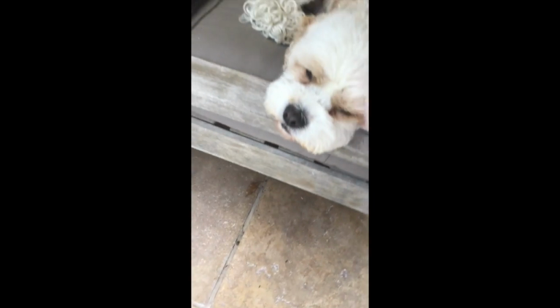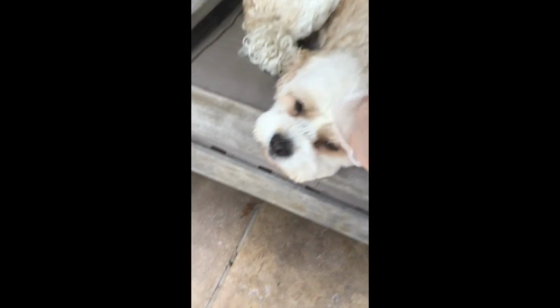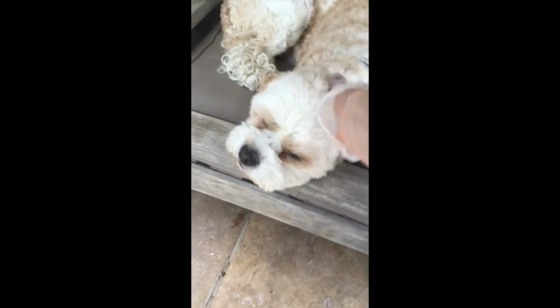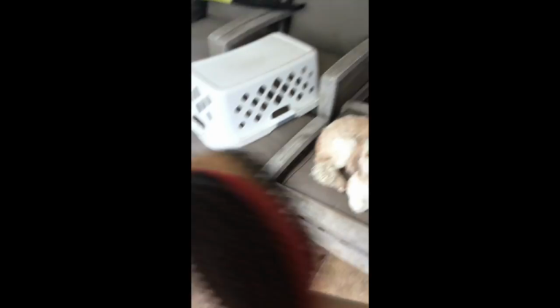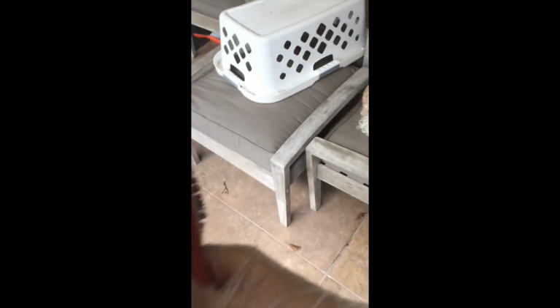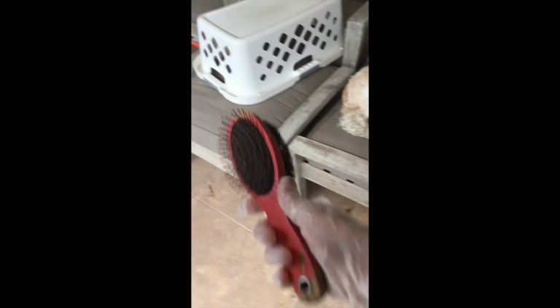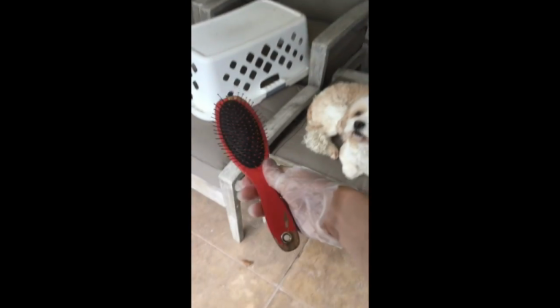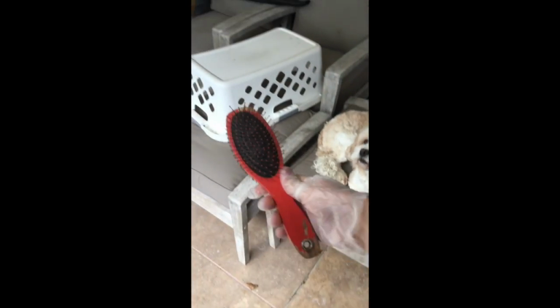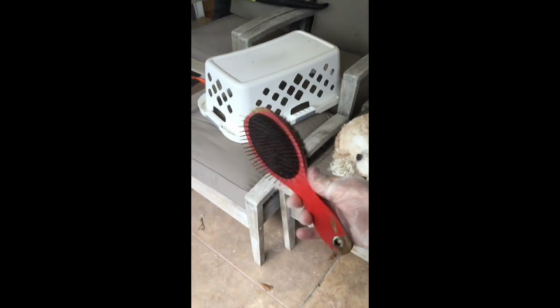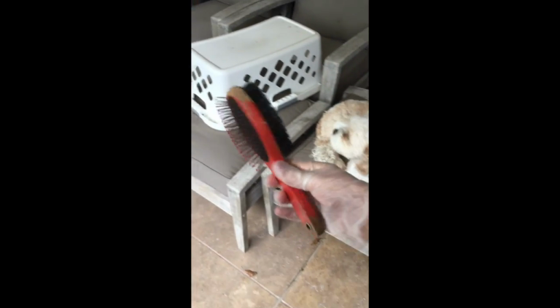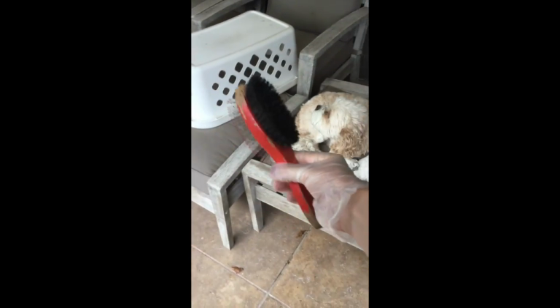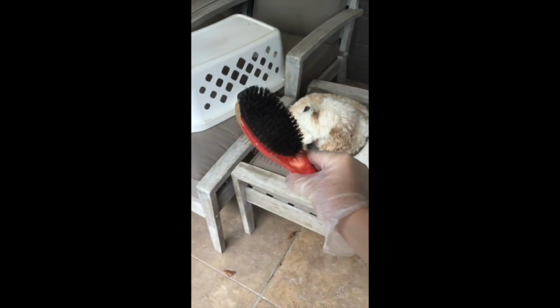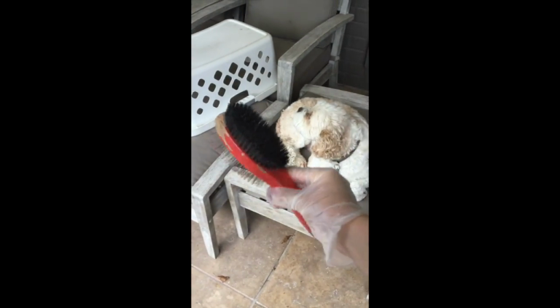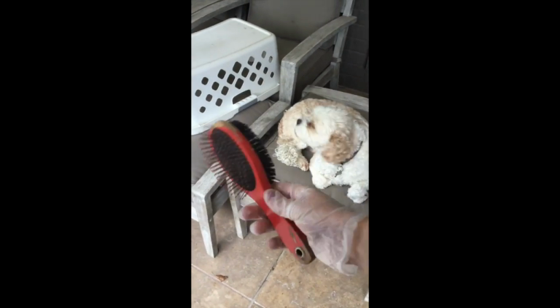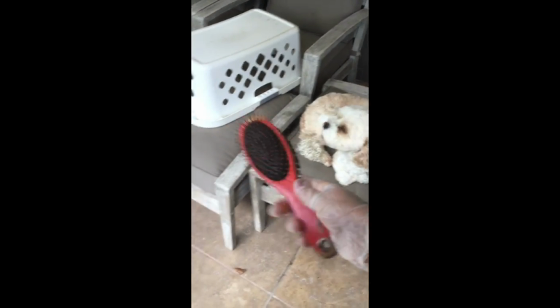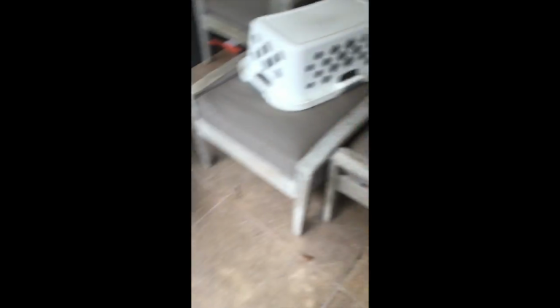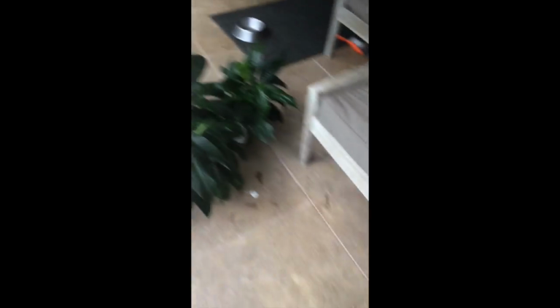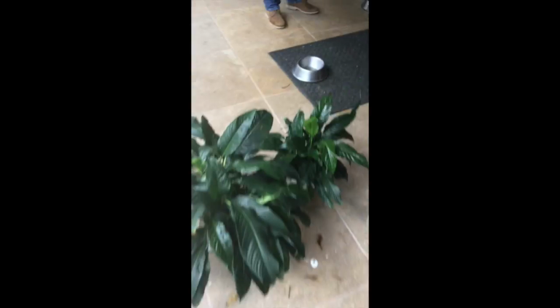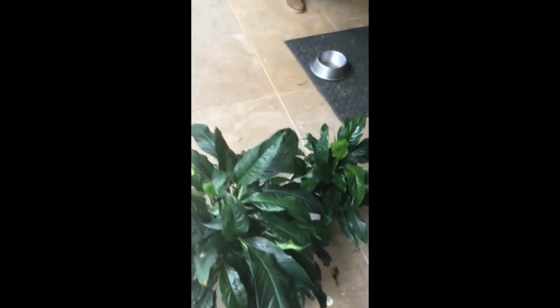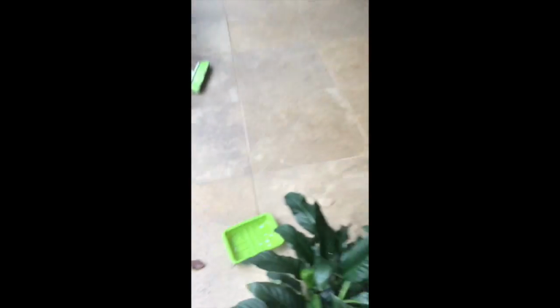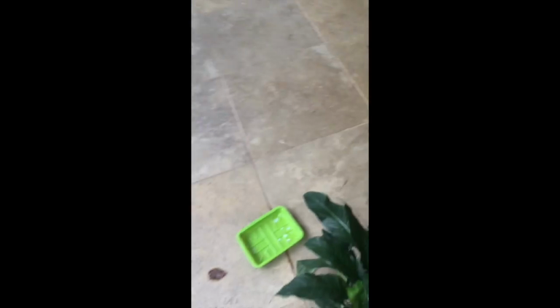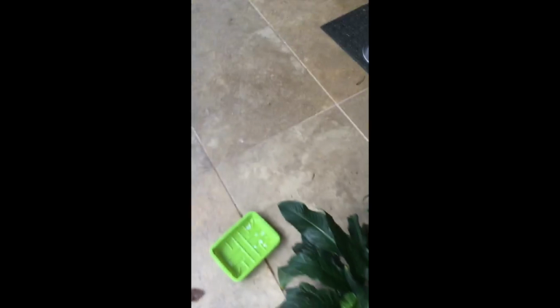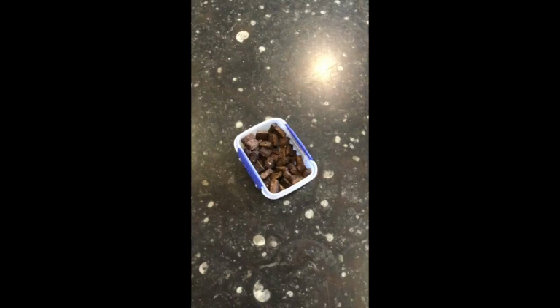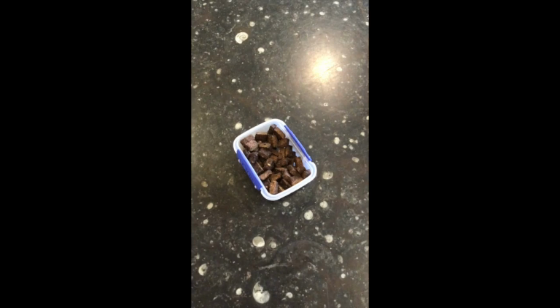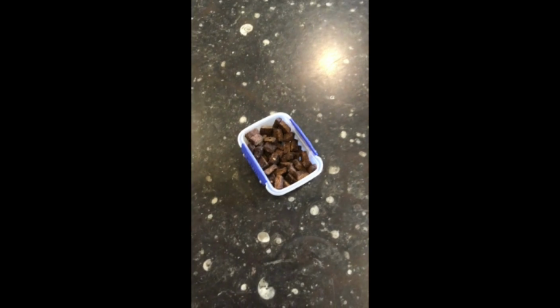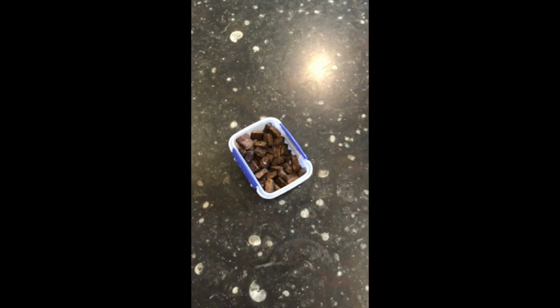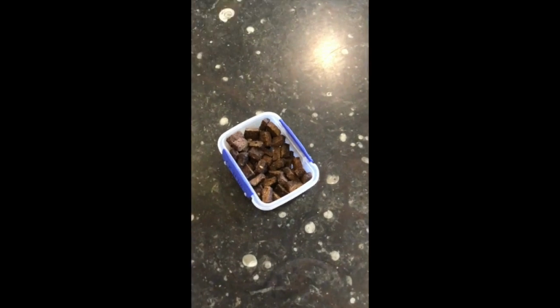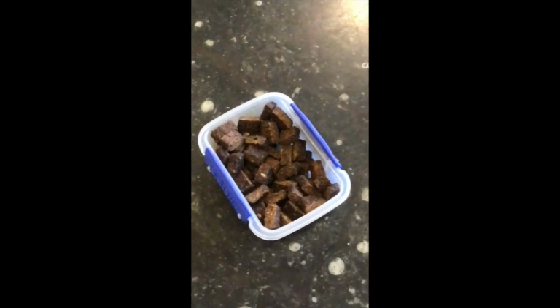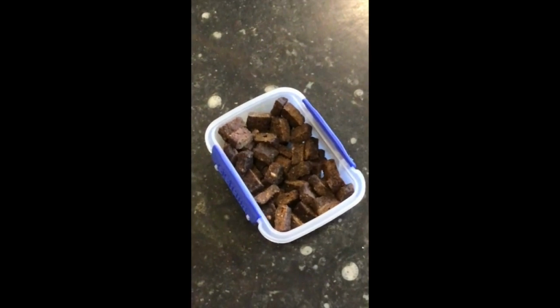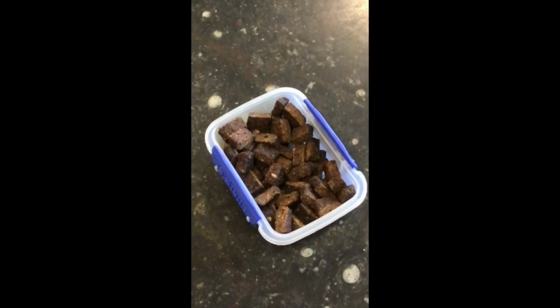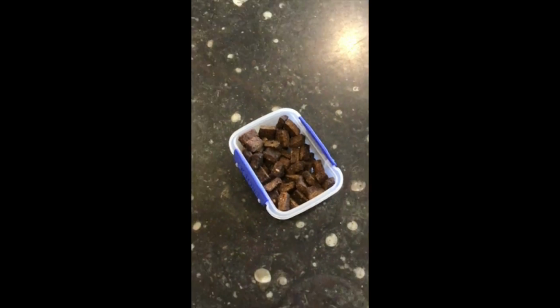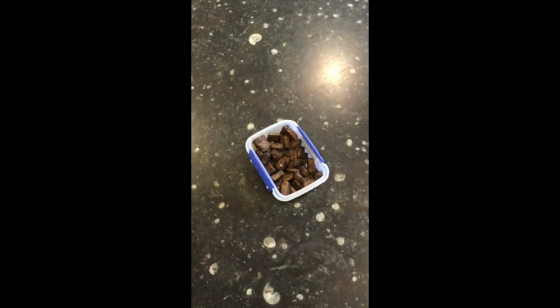This is the dual sided brush that we used, and these are the little dog treats we used.